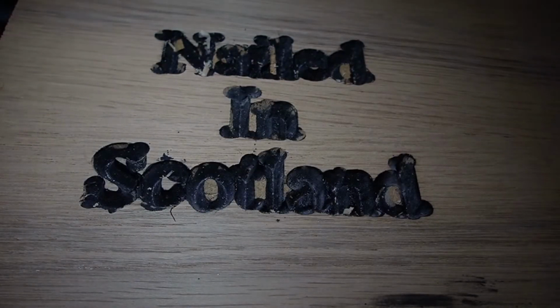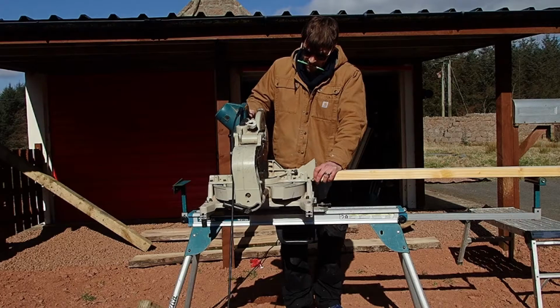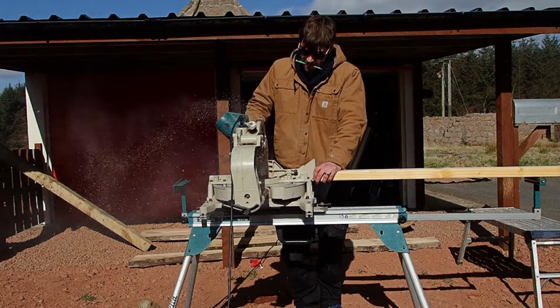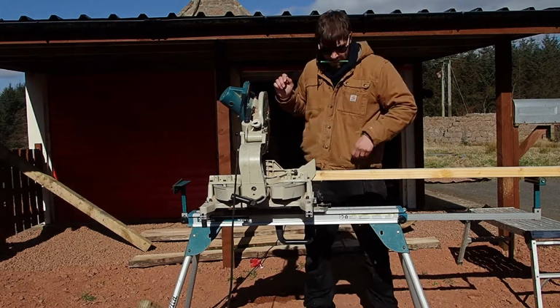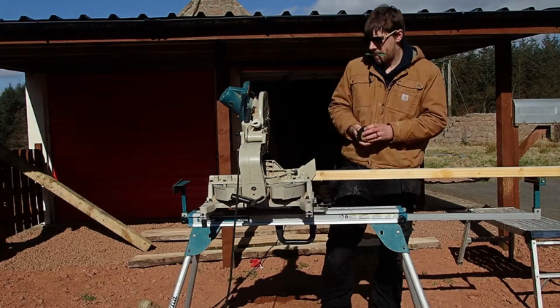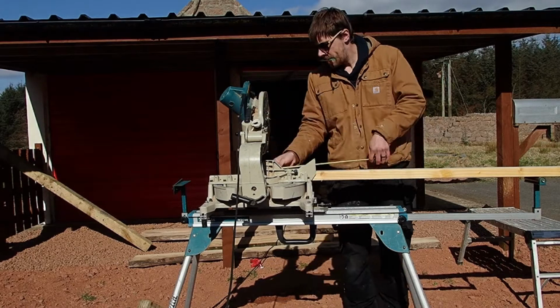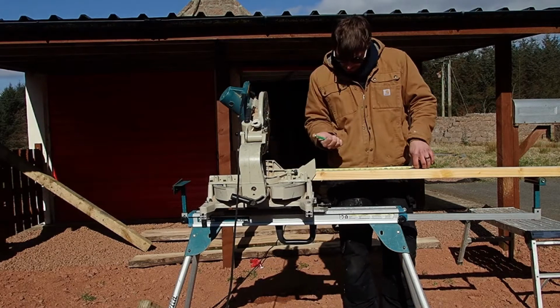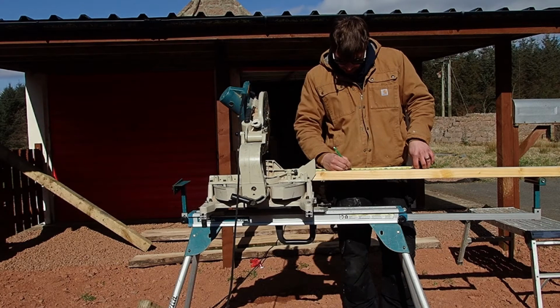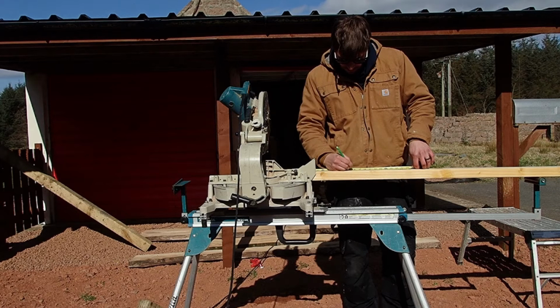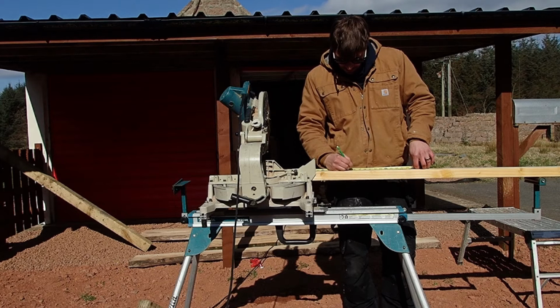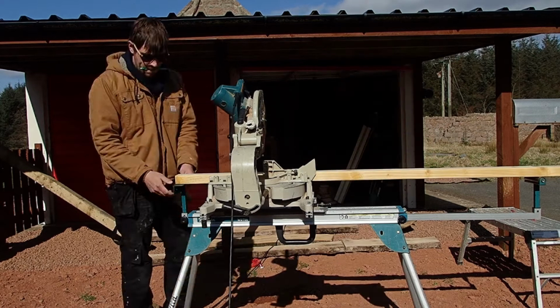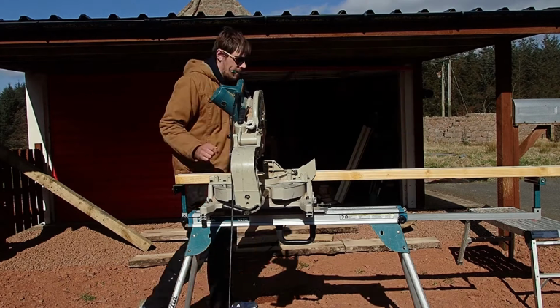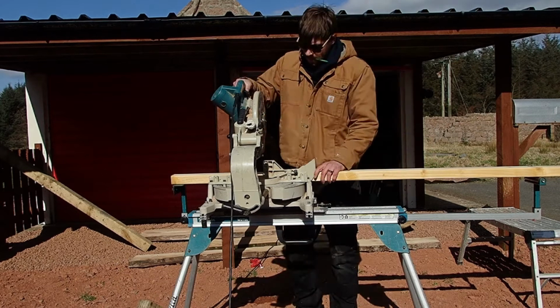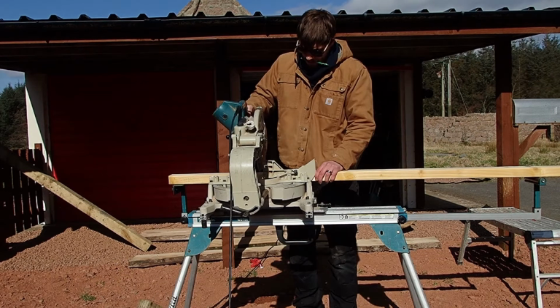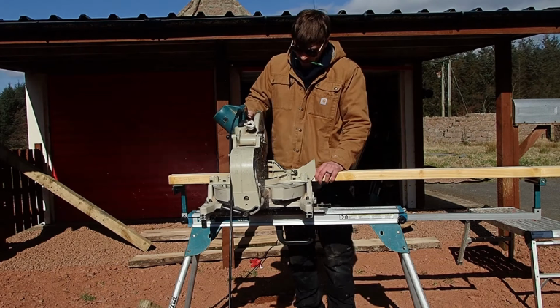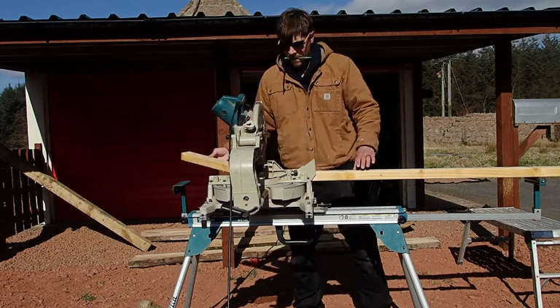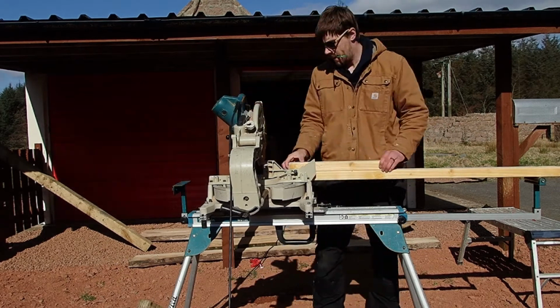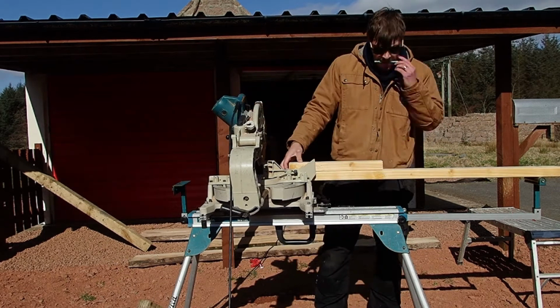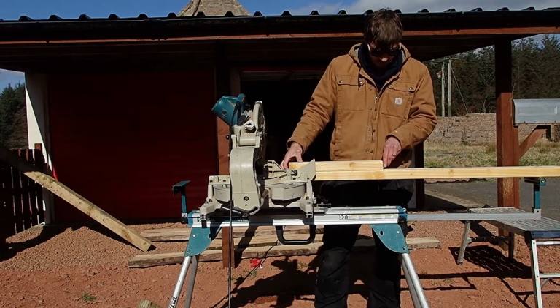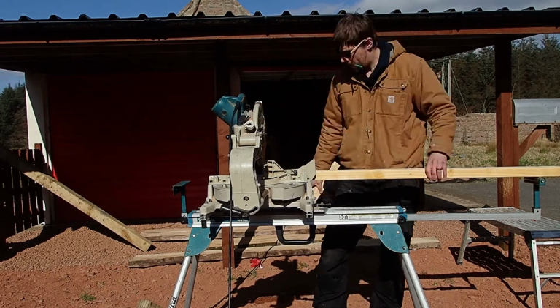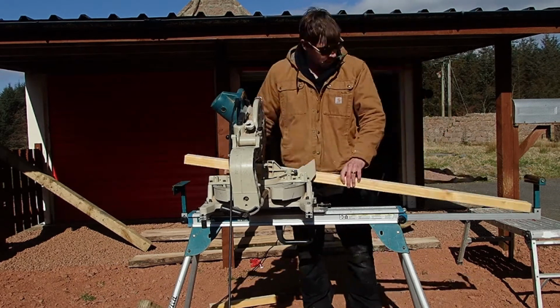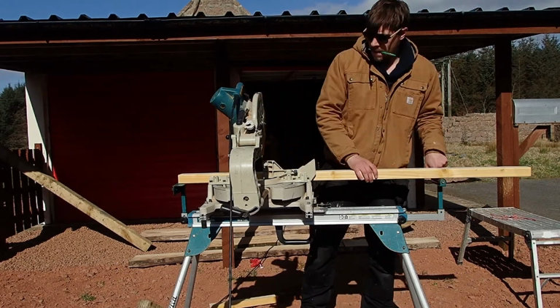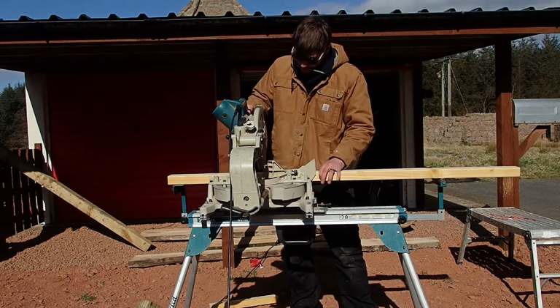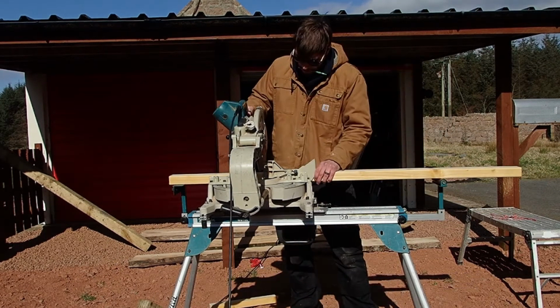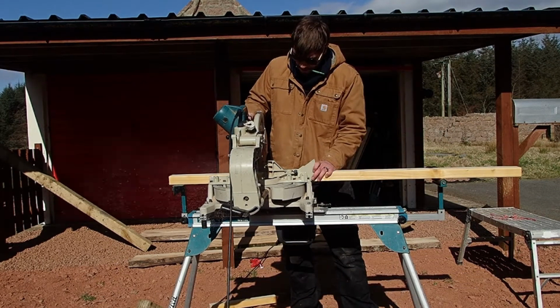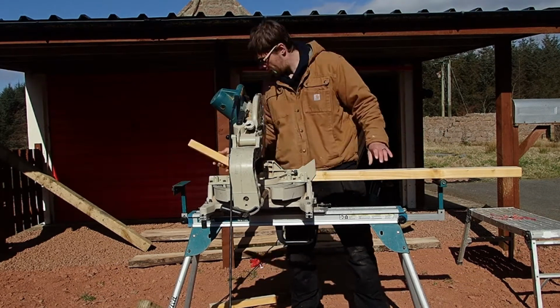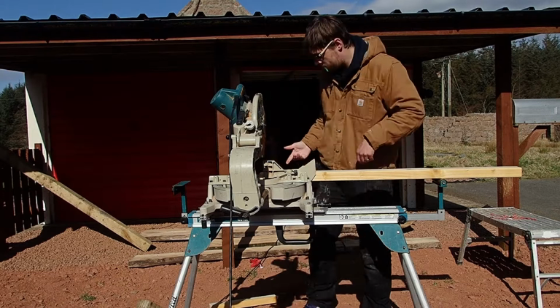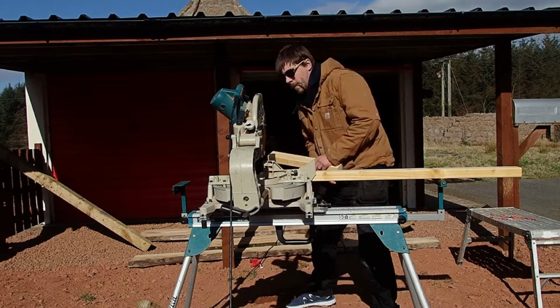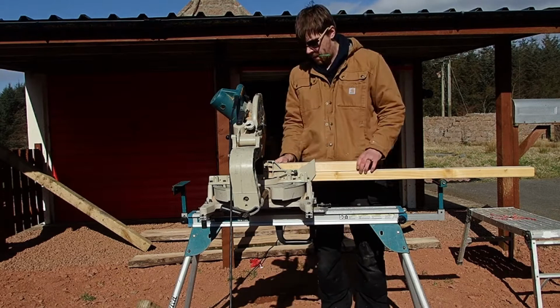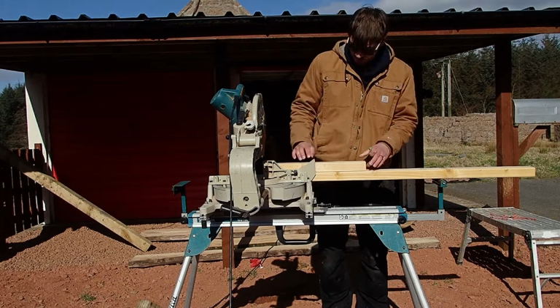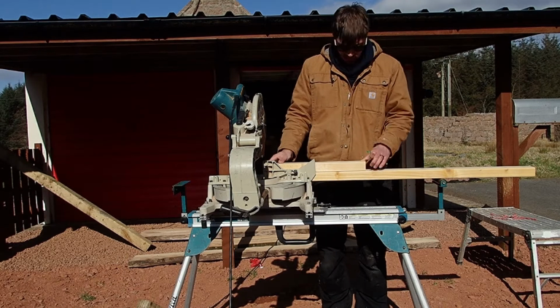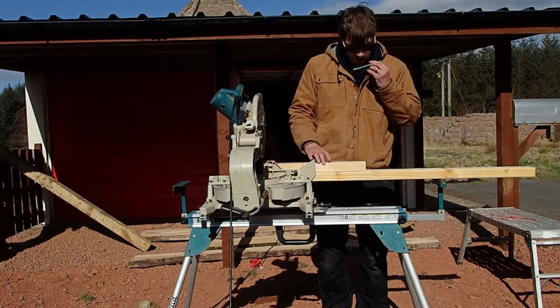Hi everyone and thank you for having a look at this video. Today I'm going to show you how I've made just a little solar kiln in the garden for under 150 quid.